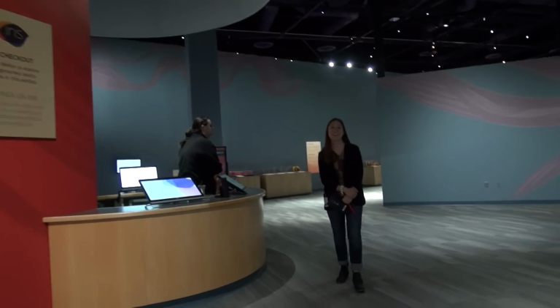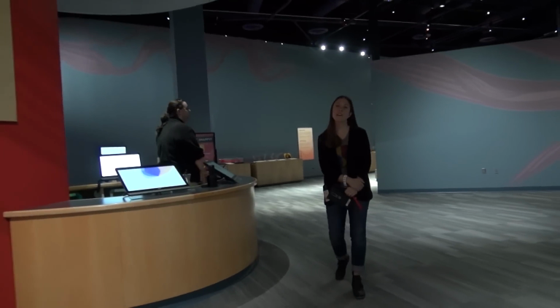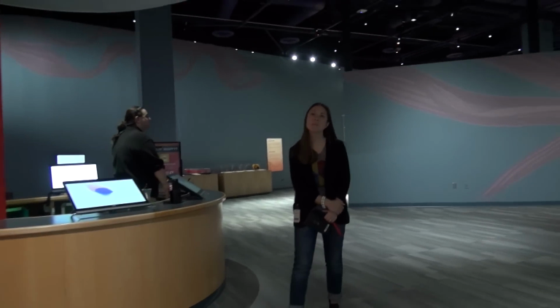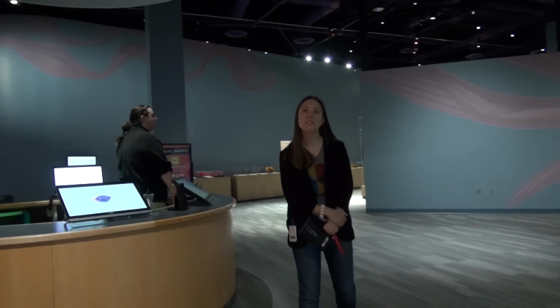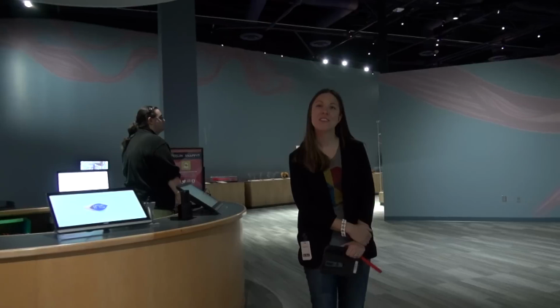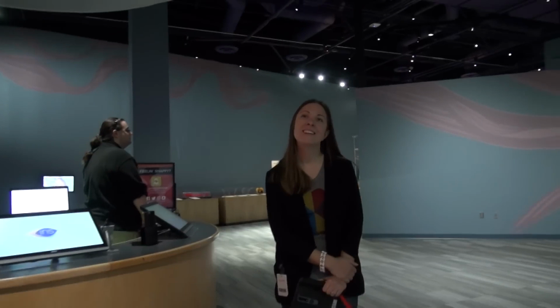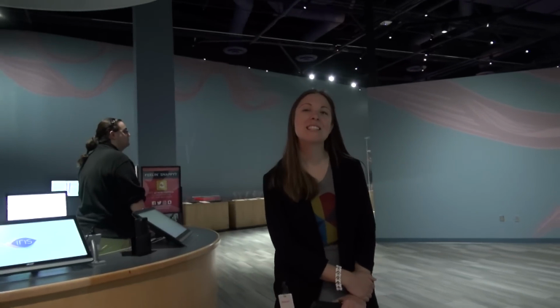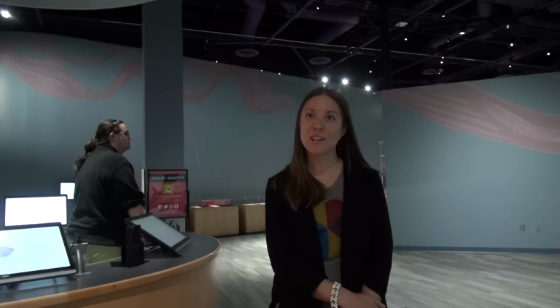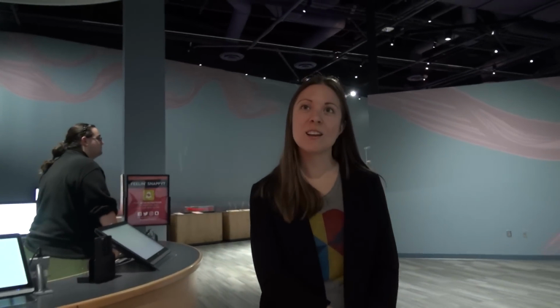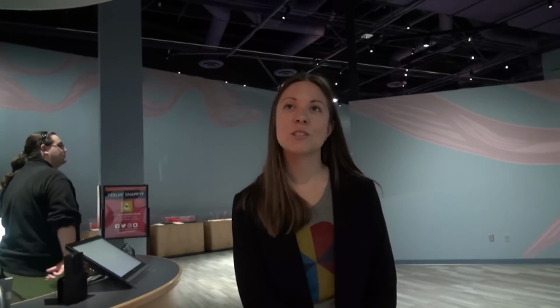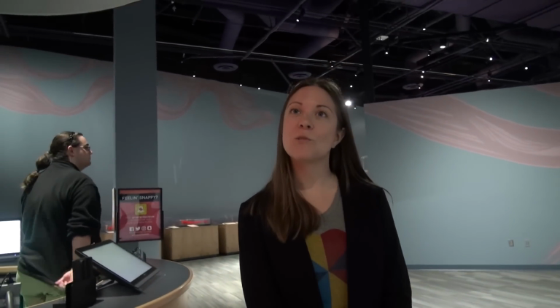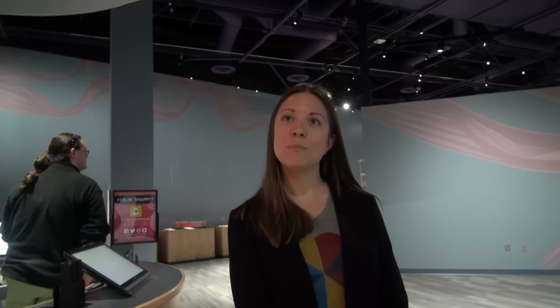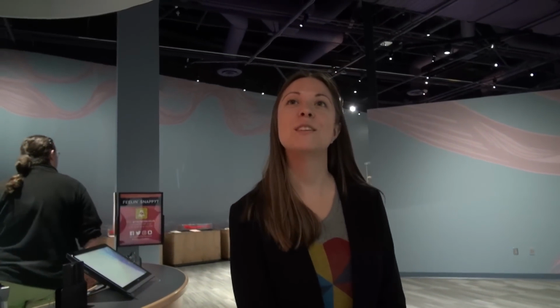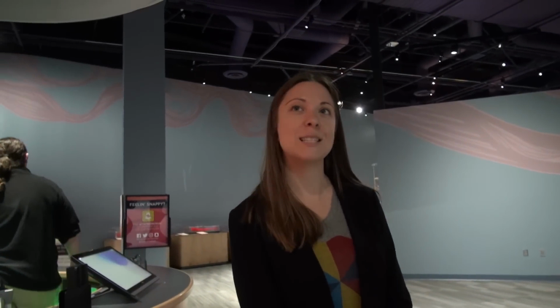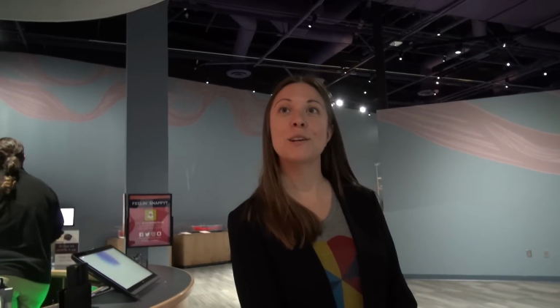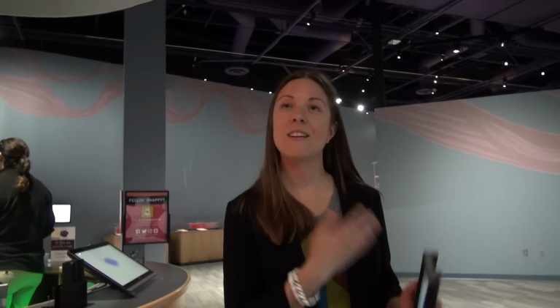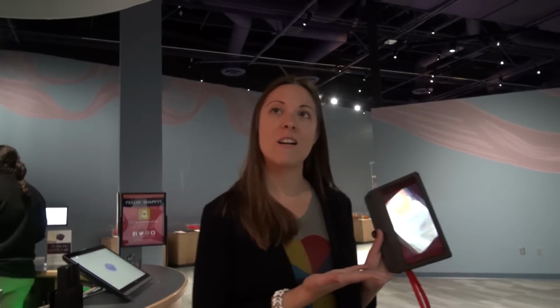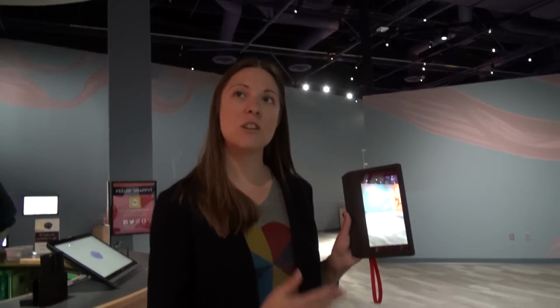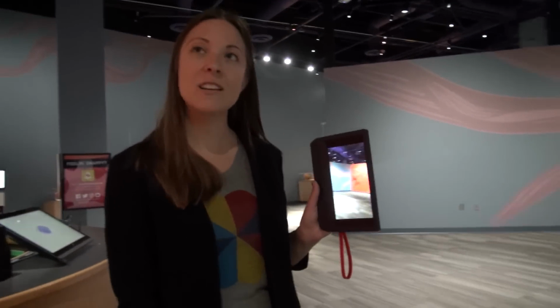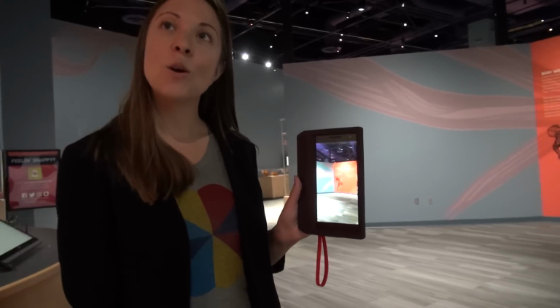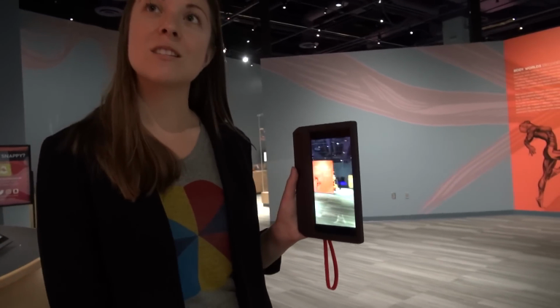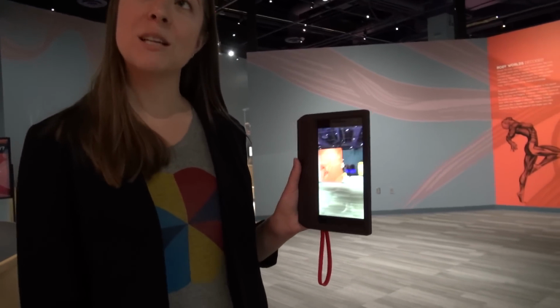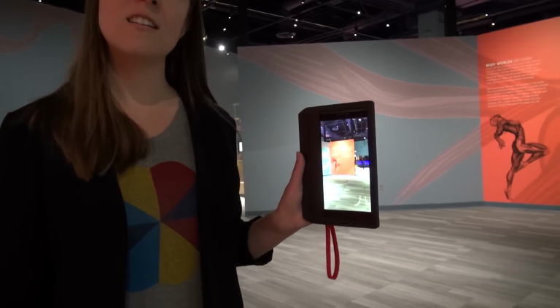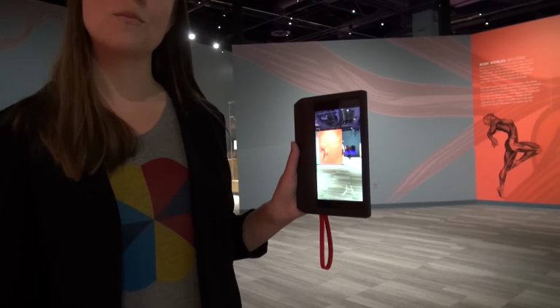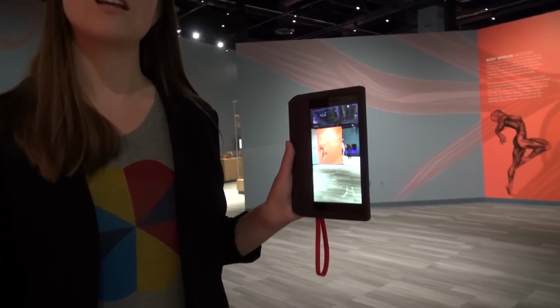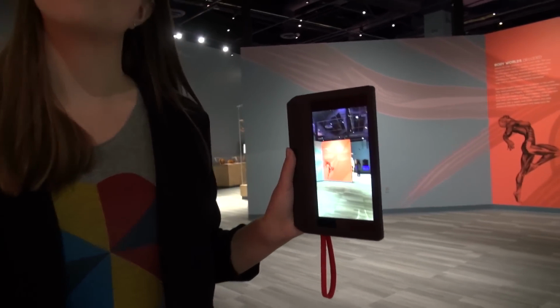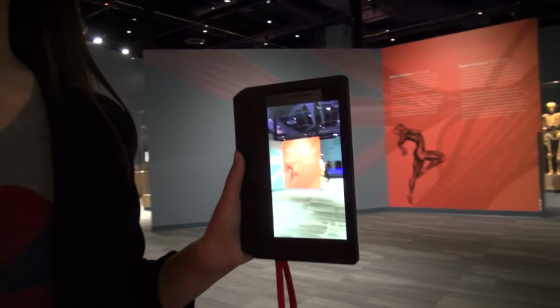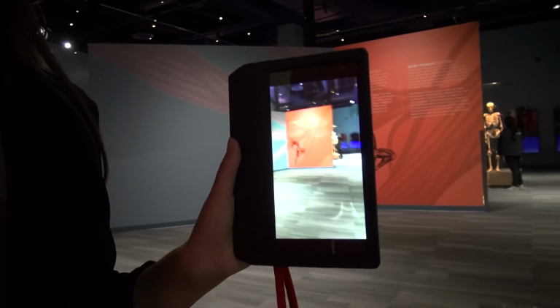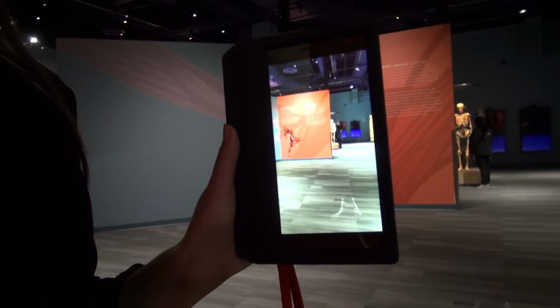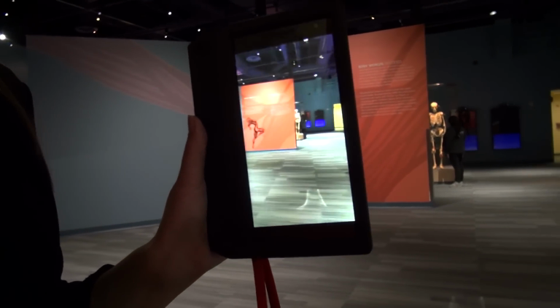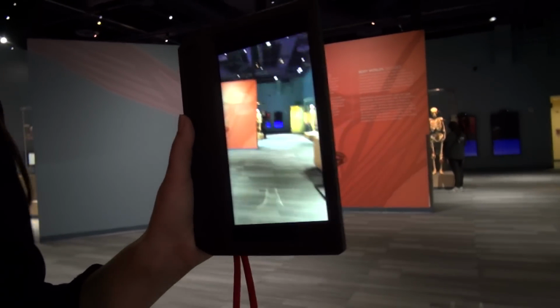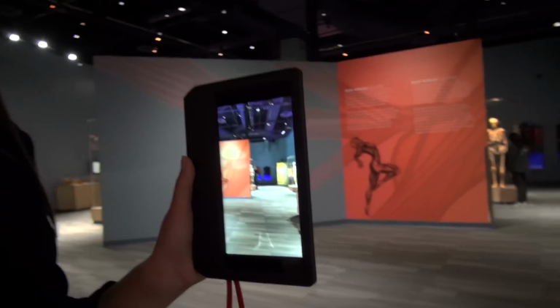Welcome to Body Worlds Decoded. I'm Lisa Nkada Shado and I'm going to show you around the exhibit, including our IRIS device, which is augmented reality, in which we can explore another layer of this exhibit. So come with me.